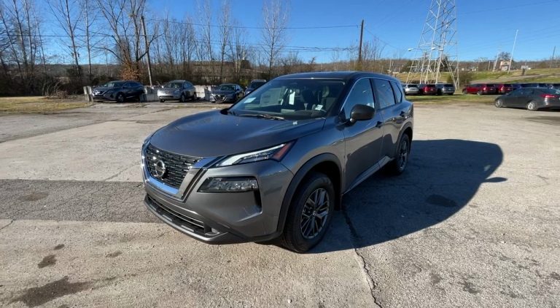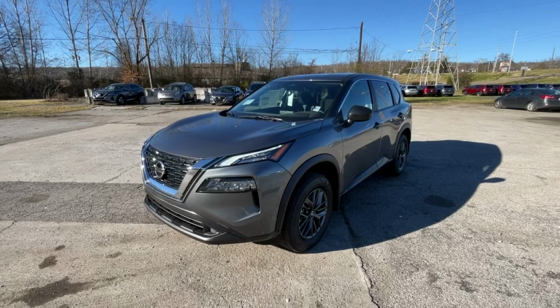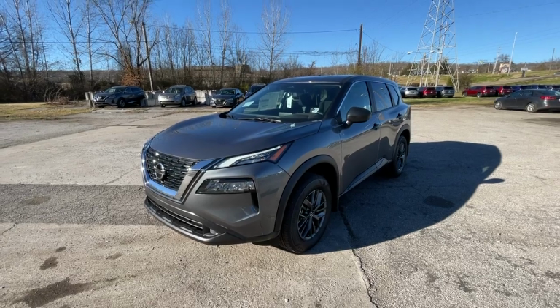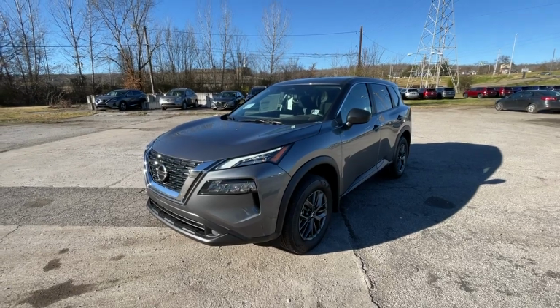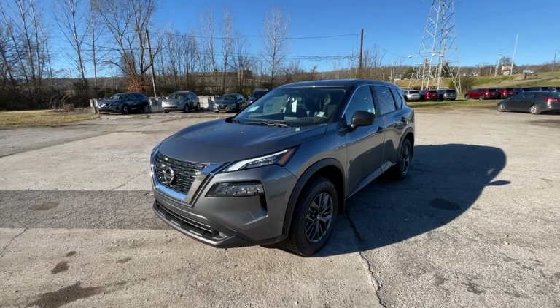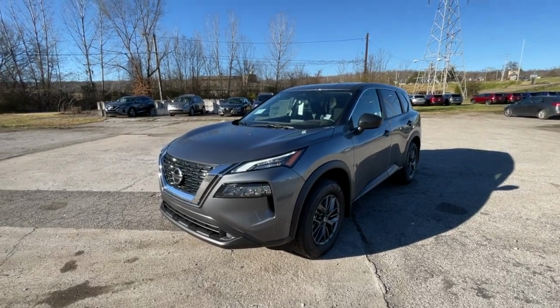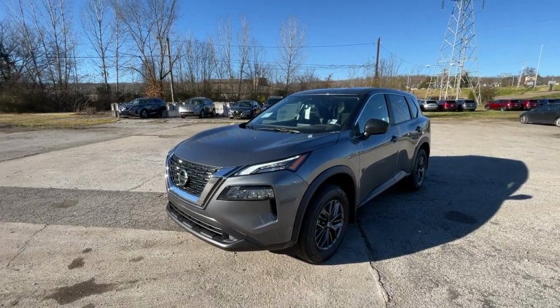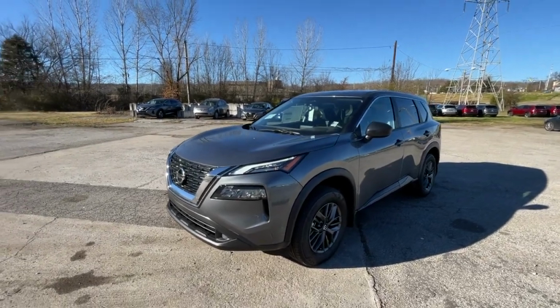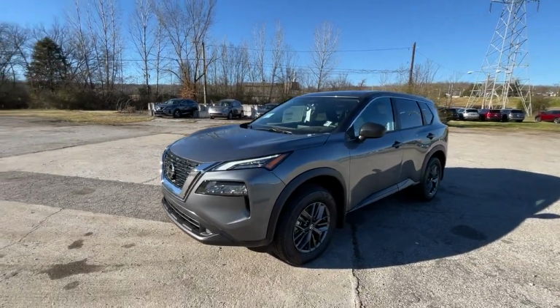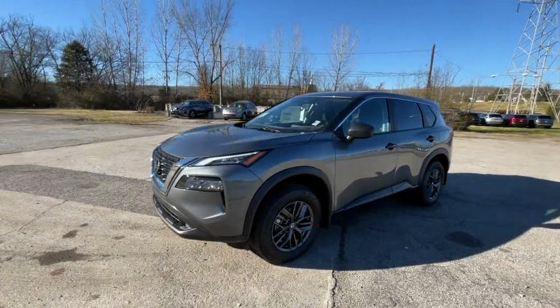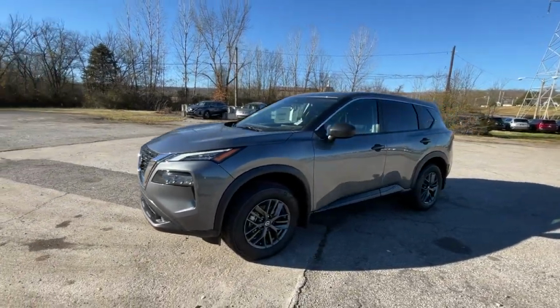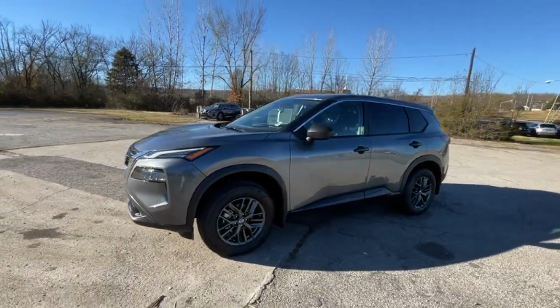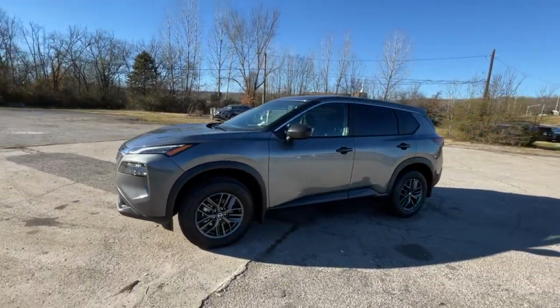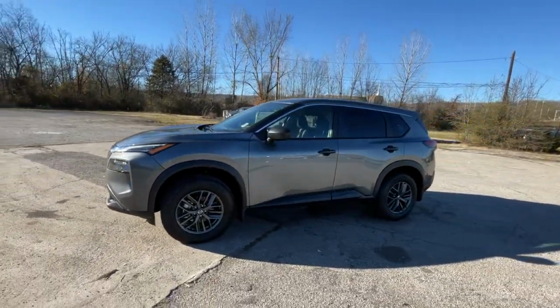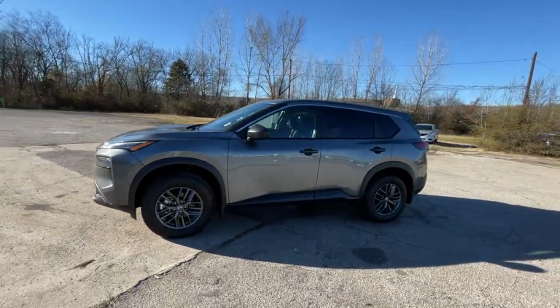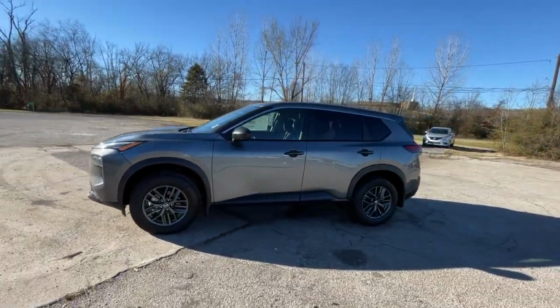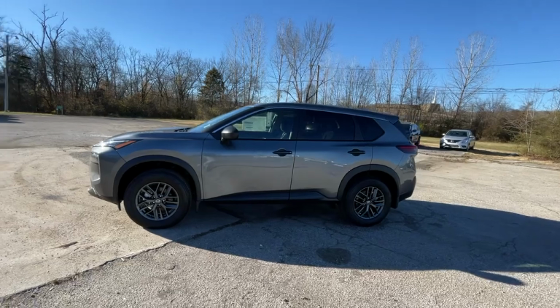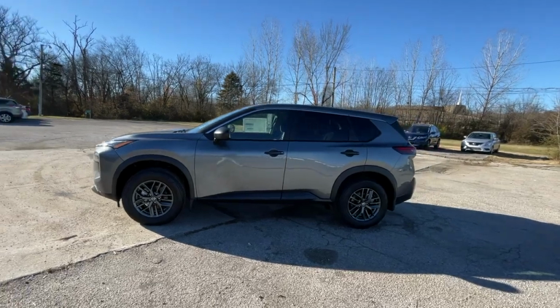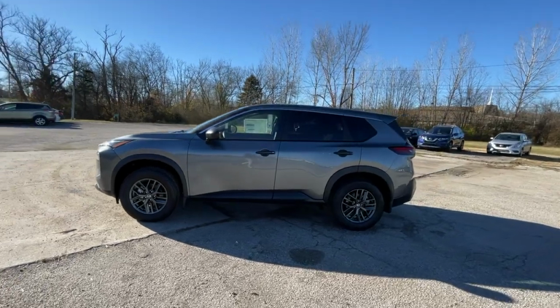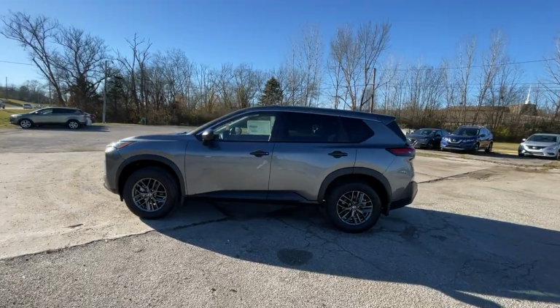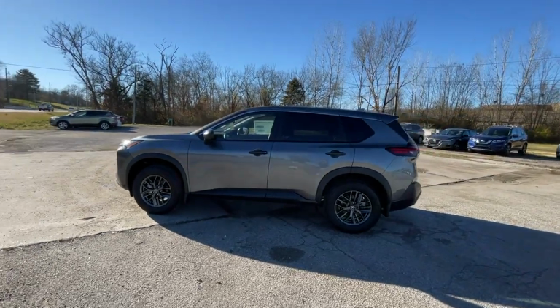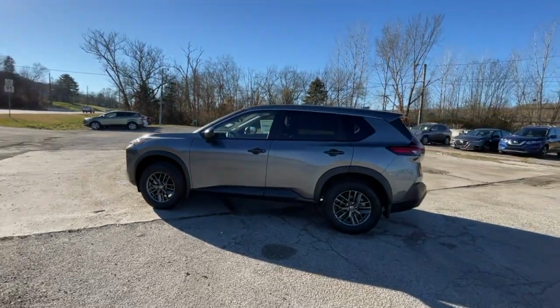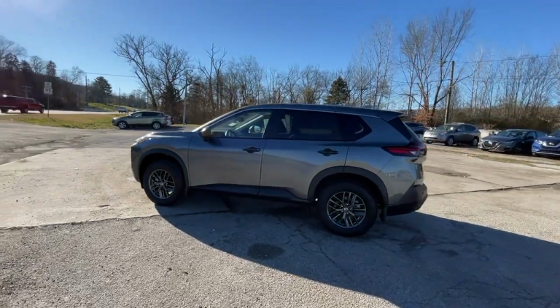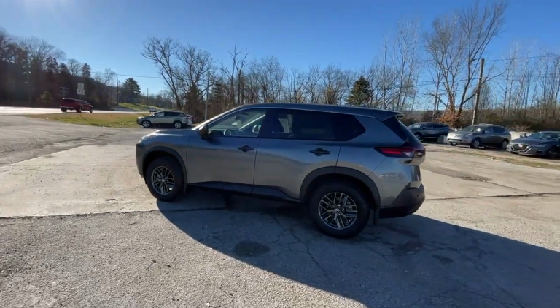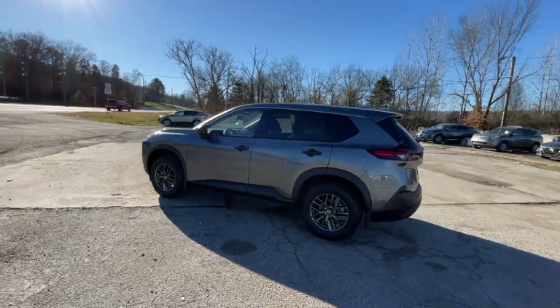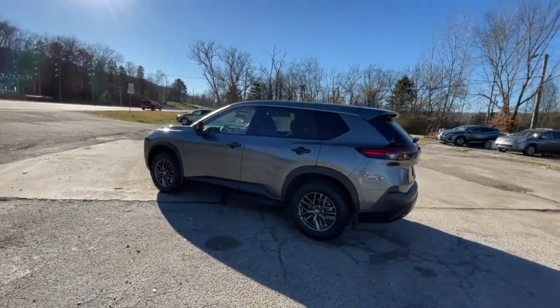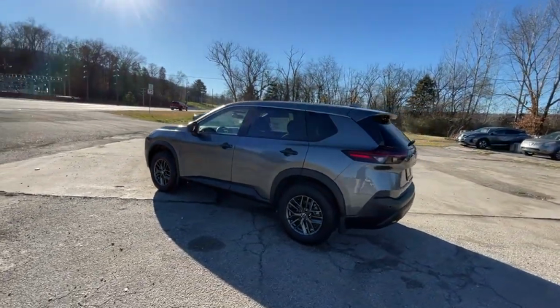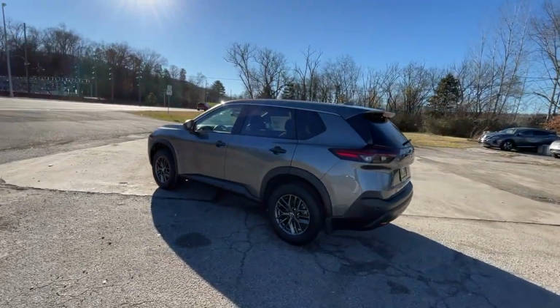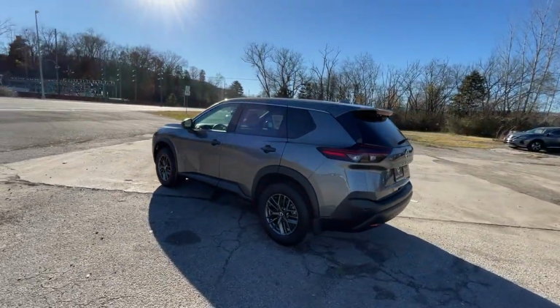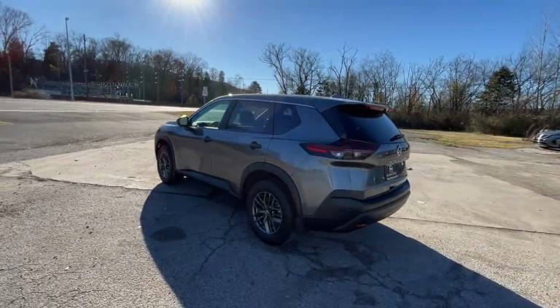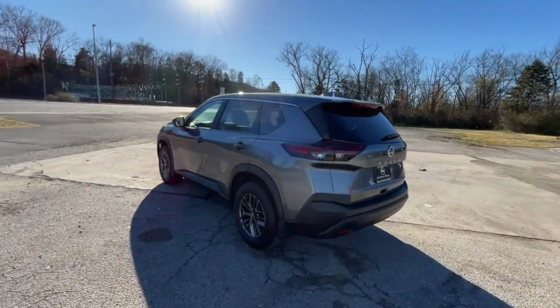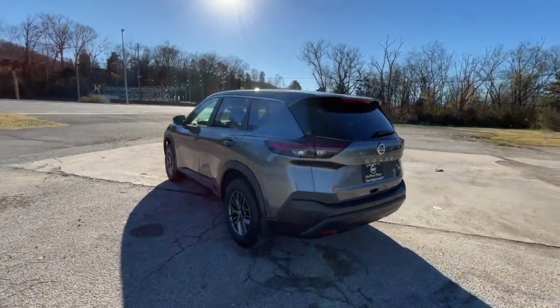This could be the car for you. The 2021 Nissan Rogue. Style, security, and efficiency blend beautifully in this Nissan Rogue.